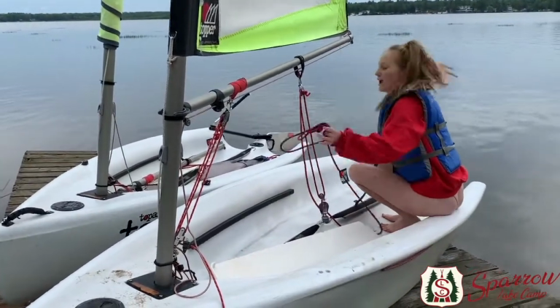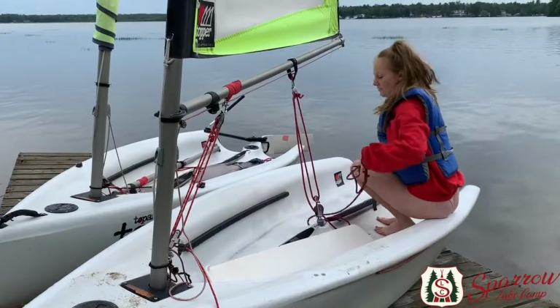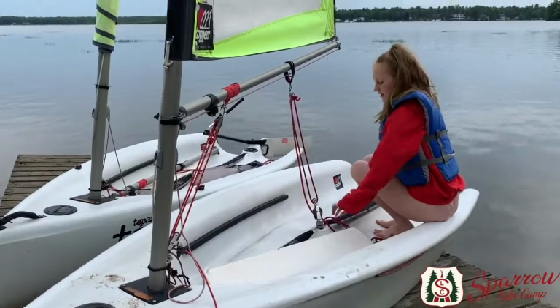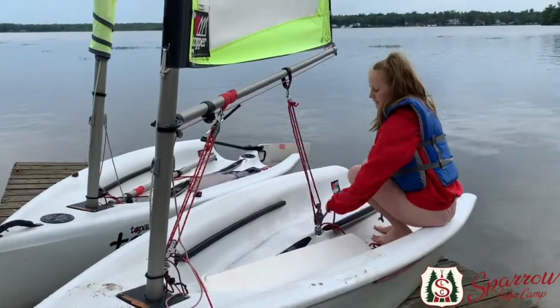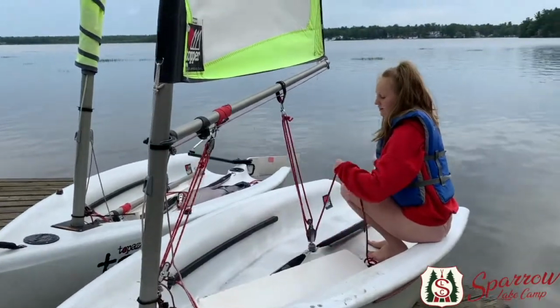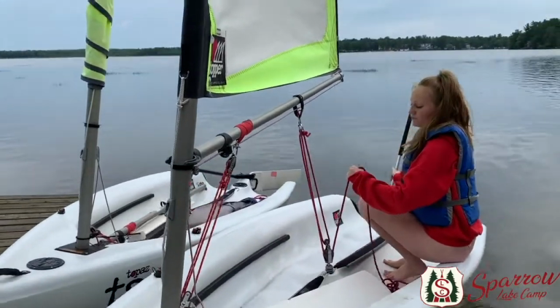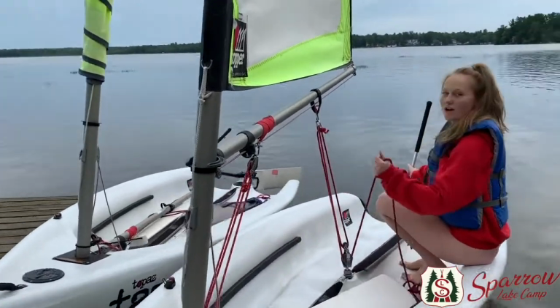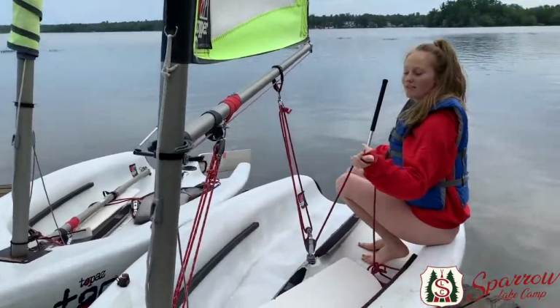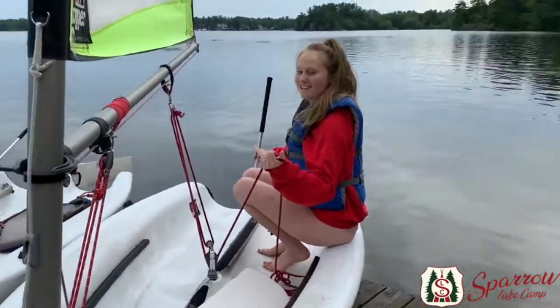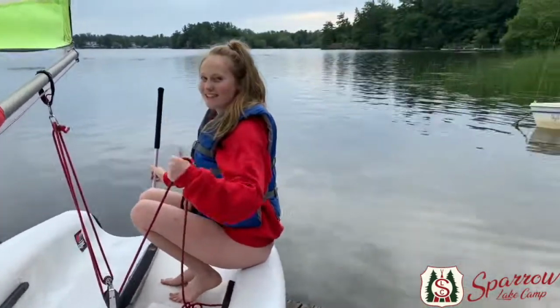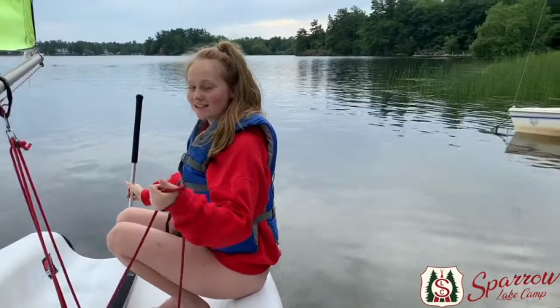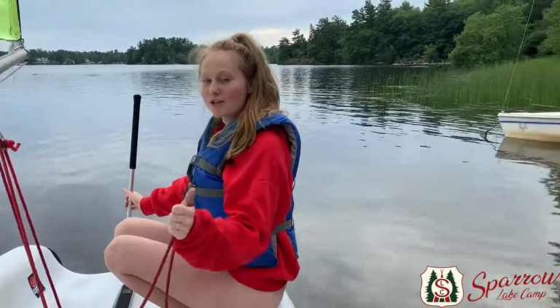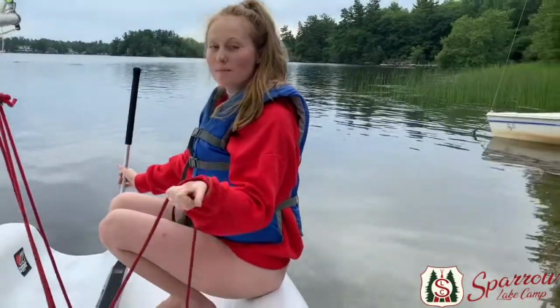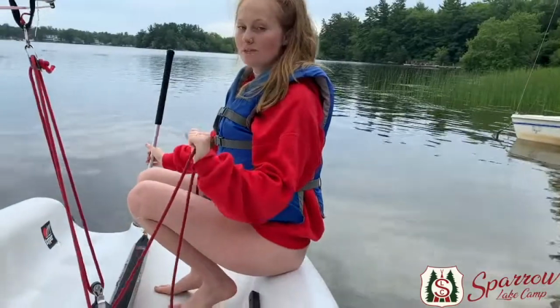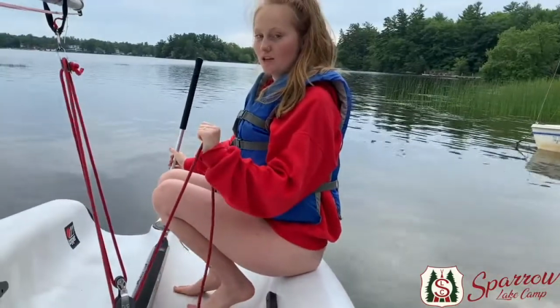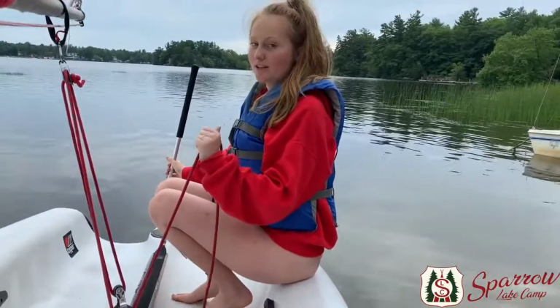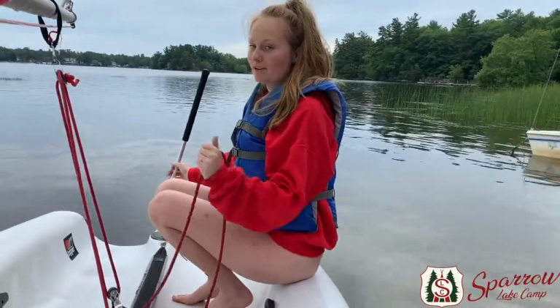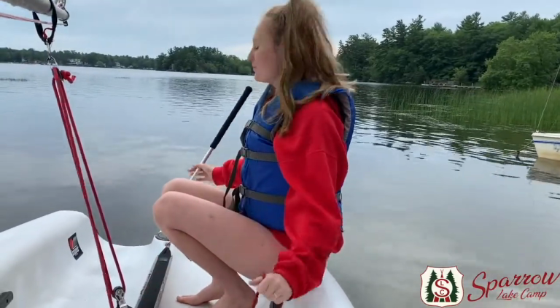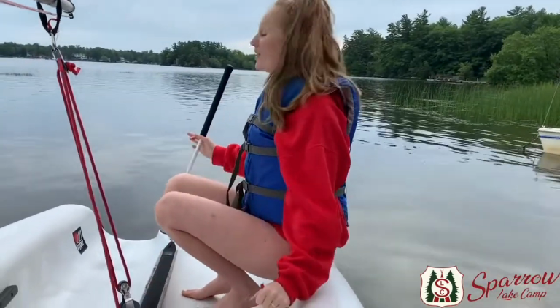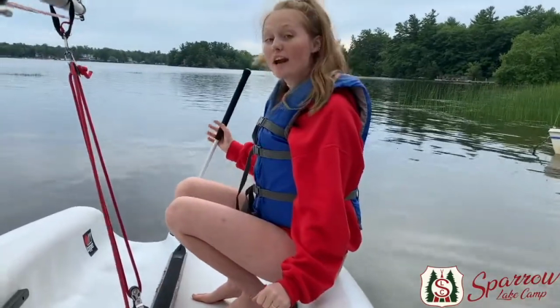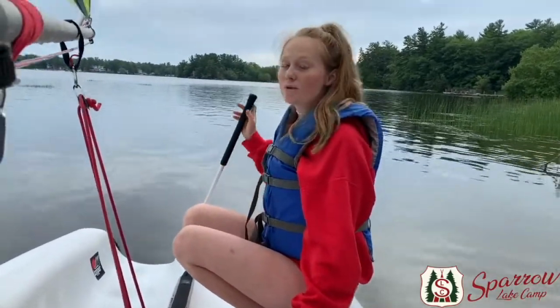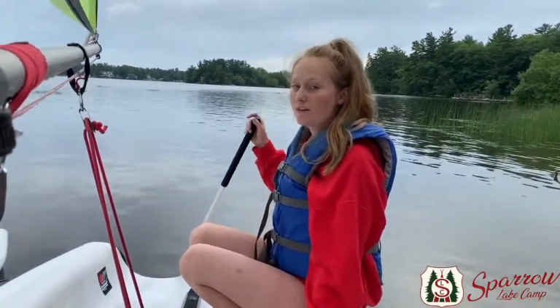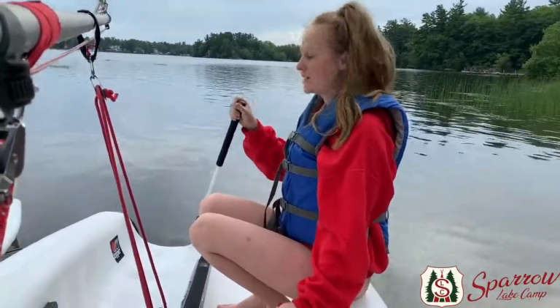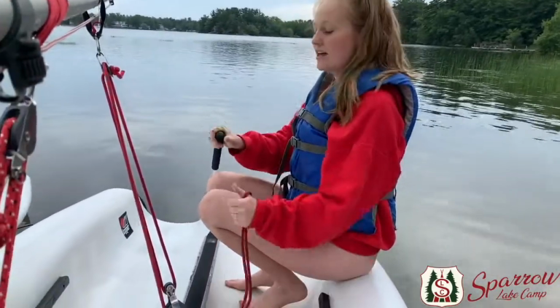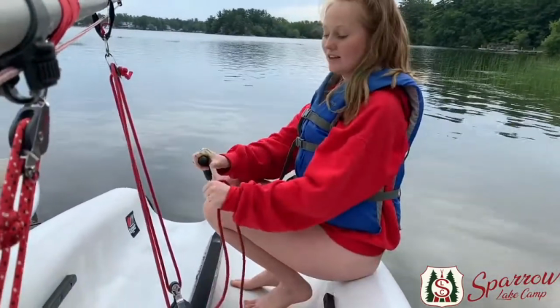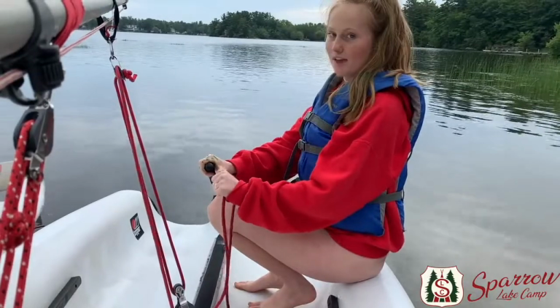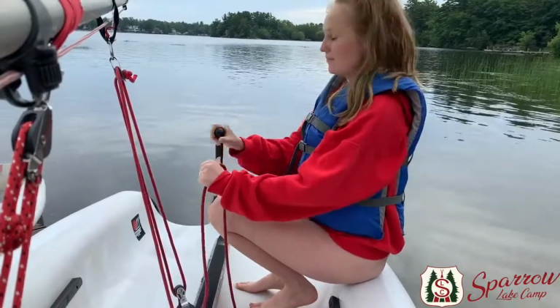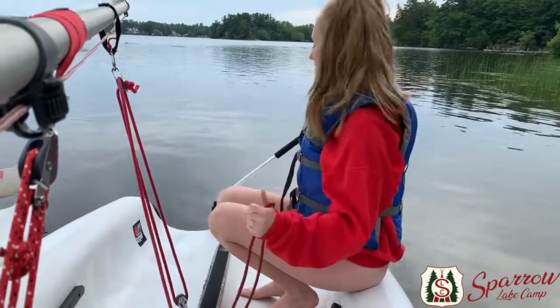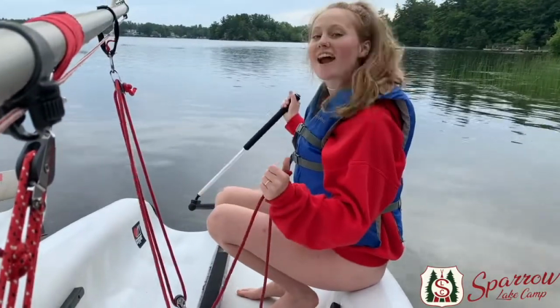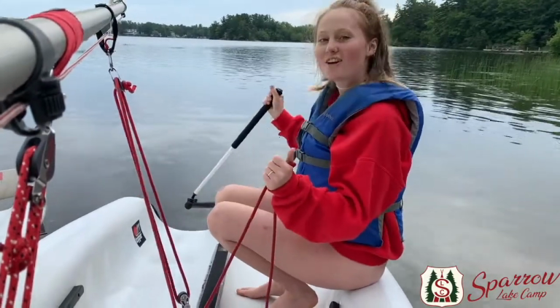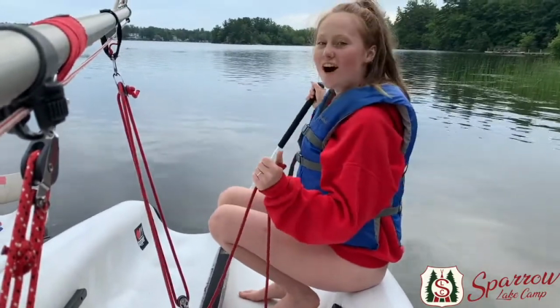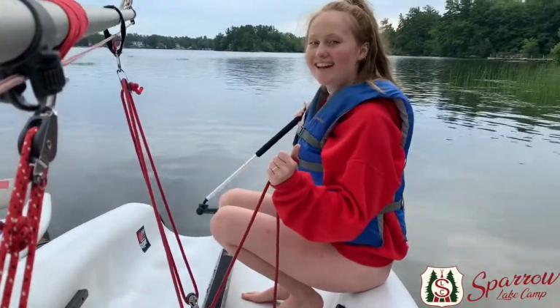In your left hand you're going to have the main sheet just like this, and make sure your thumb is always facing you just like a microphone. In your right hand you're going to hold the tiller extension the exact same way. And there you are, off sailing.